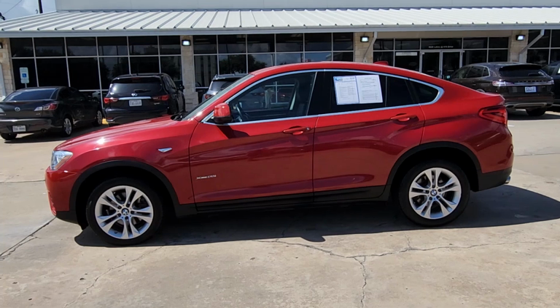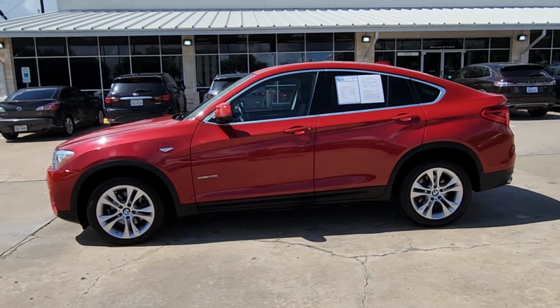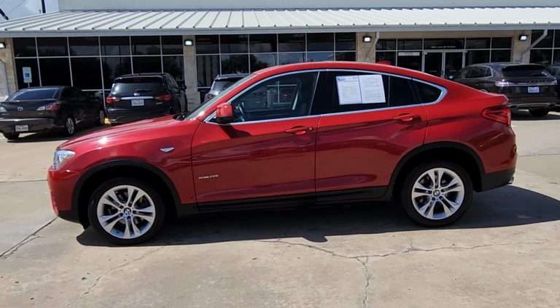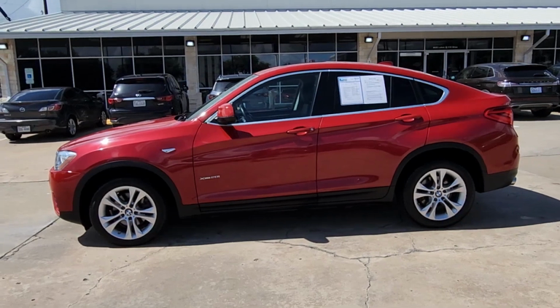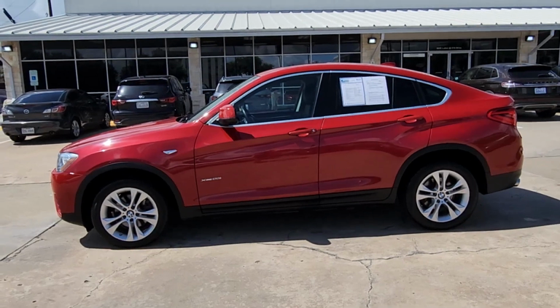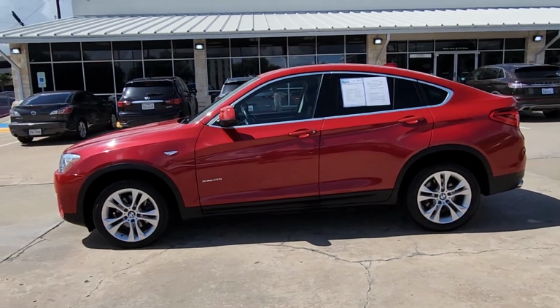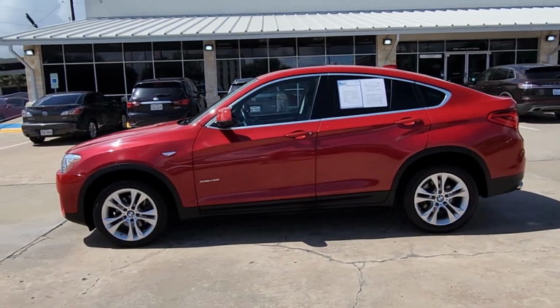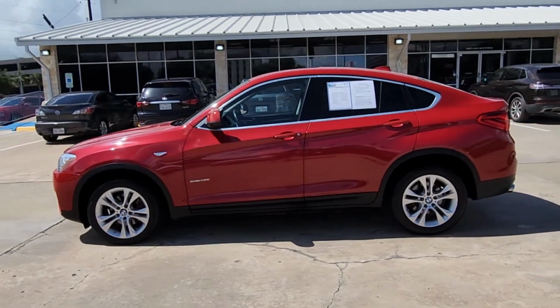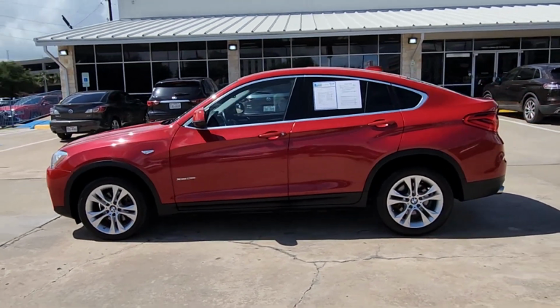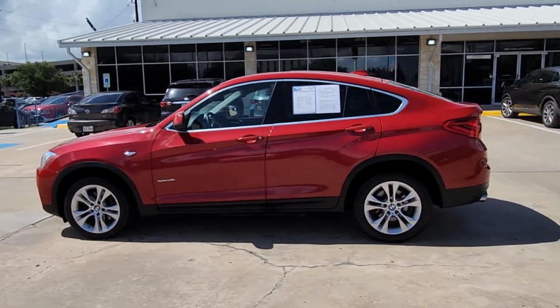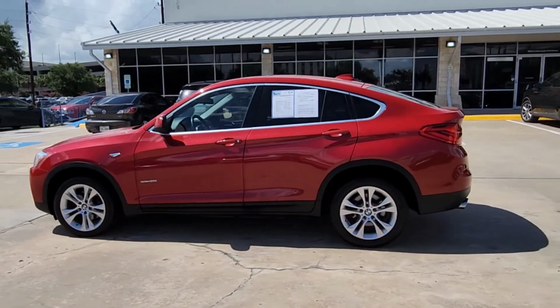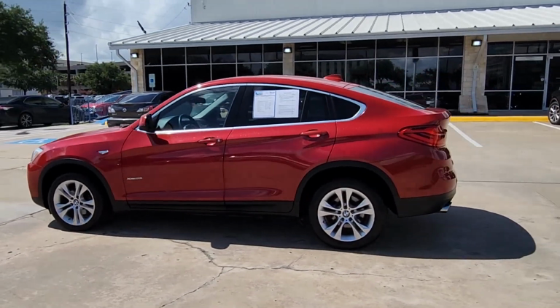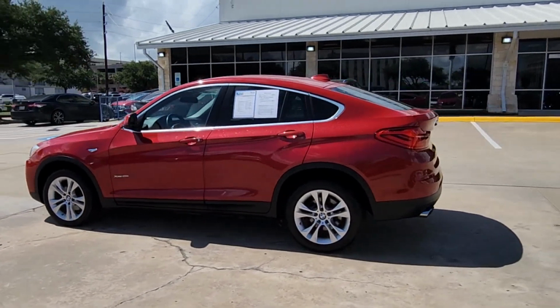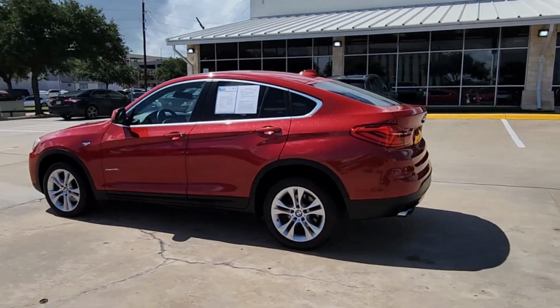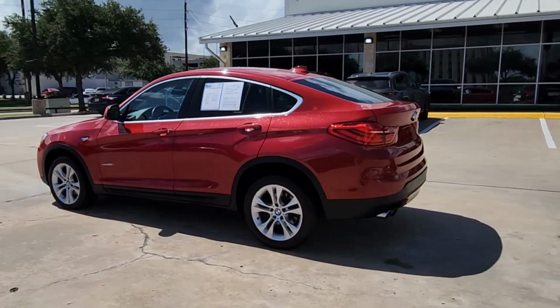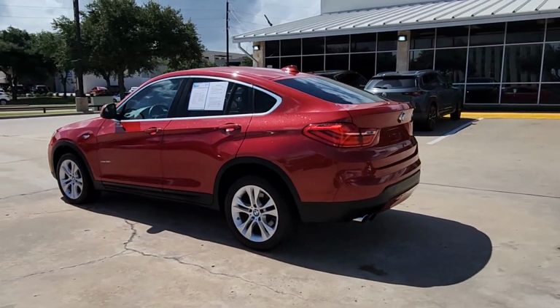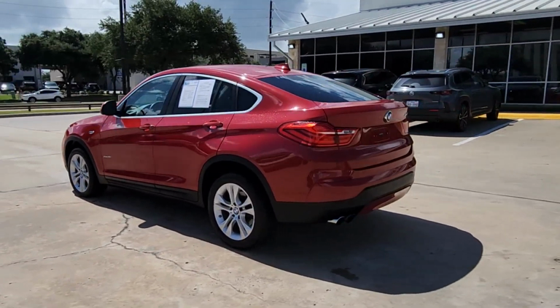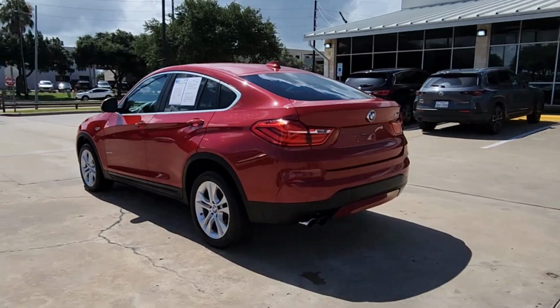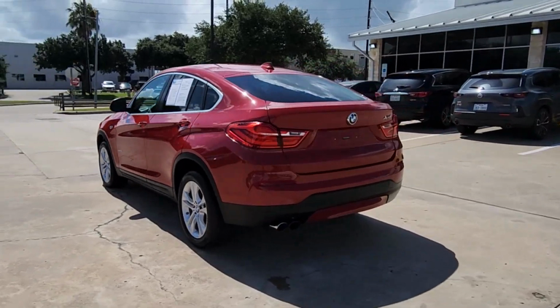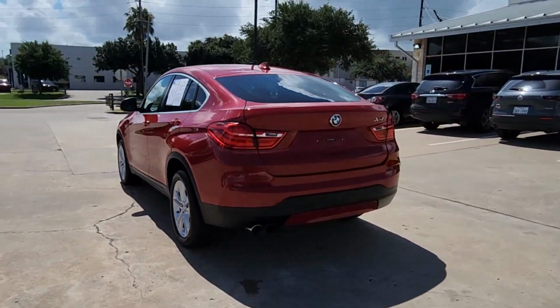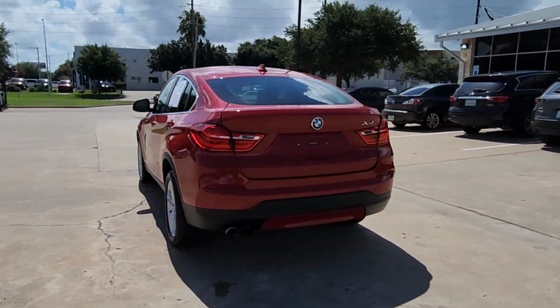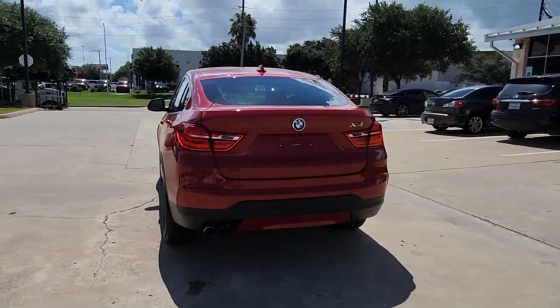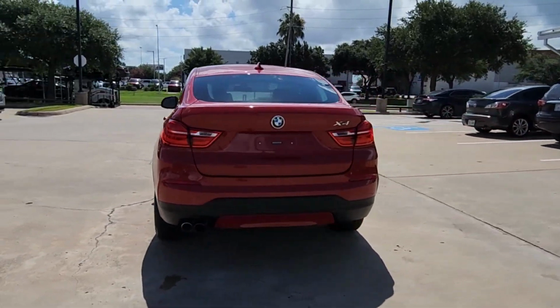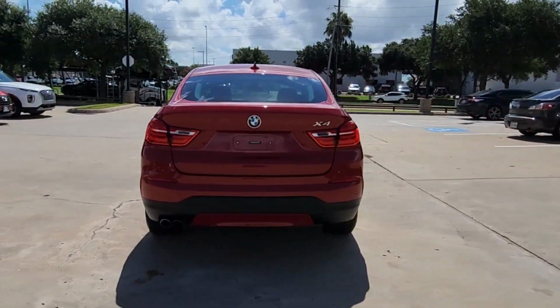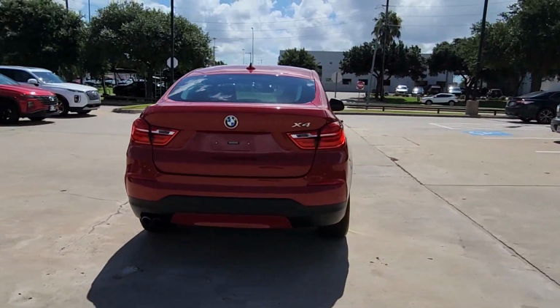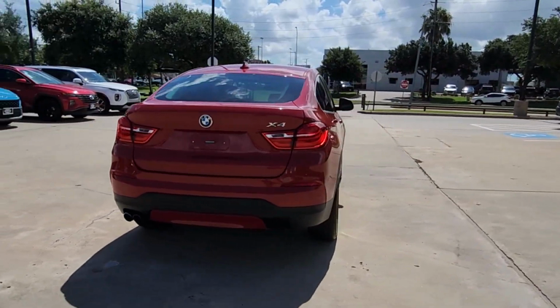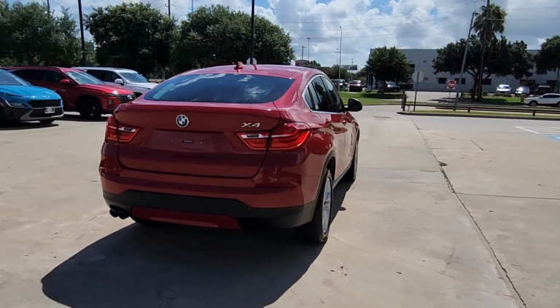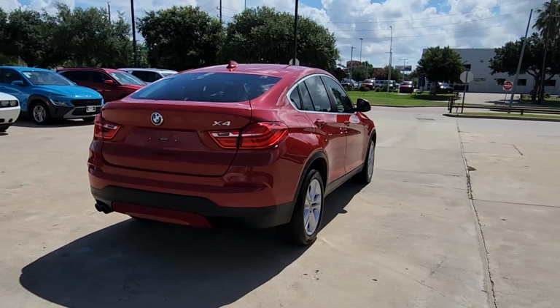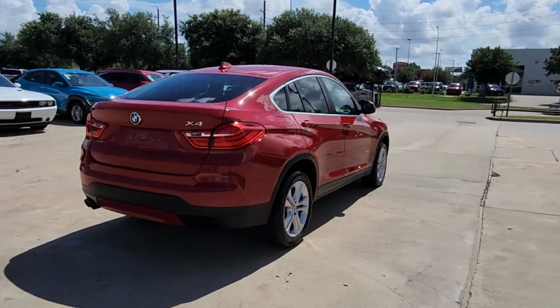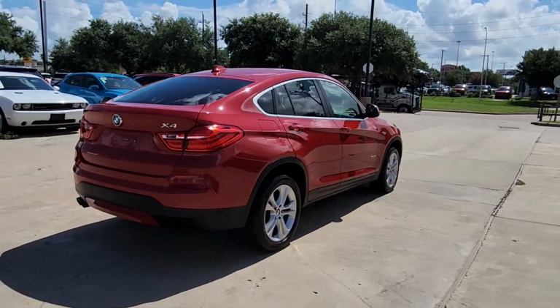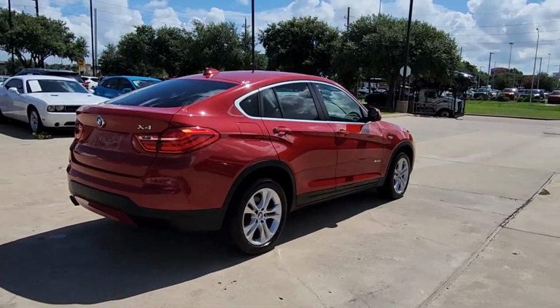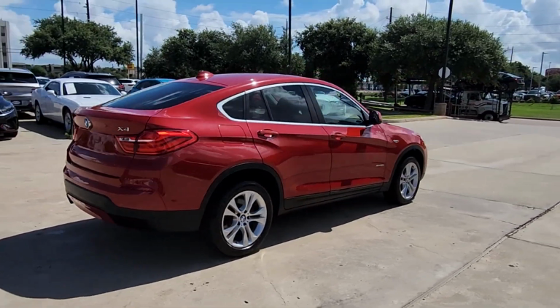You just found the 2017 BMW X4. With less than 80,000 miles on the odometer, this vehicle provides excellent value.